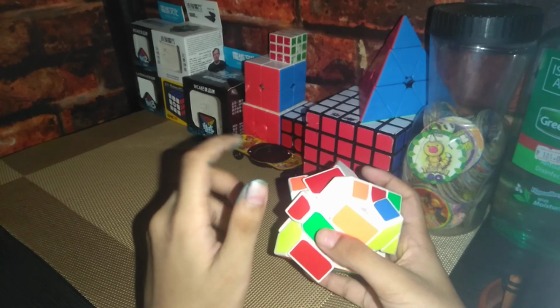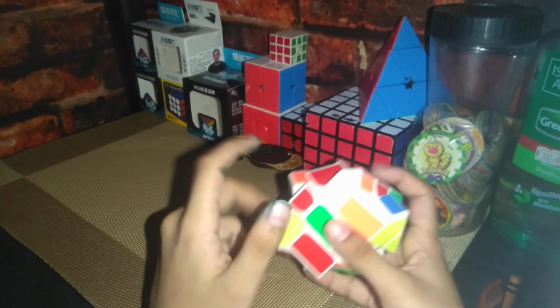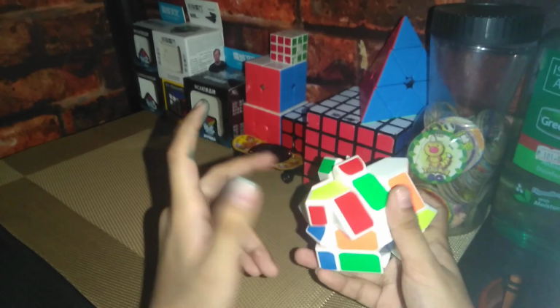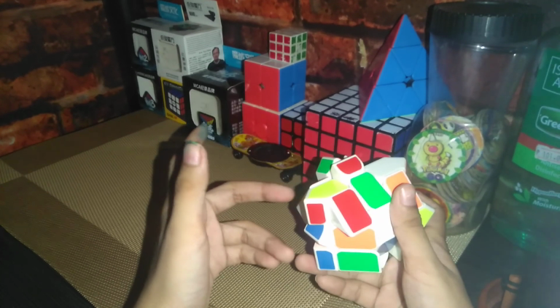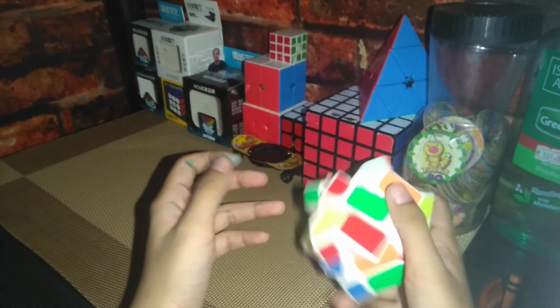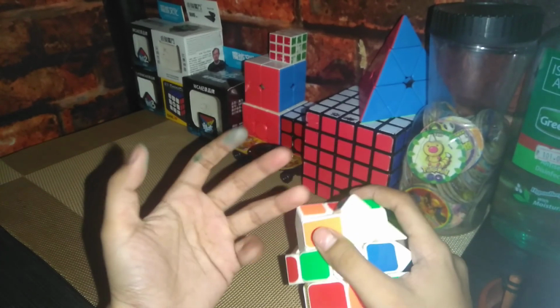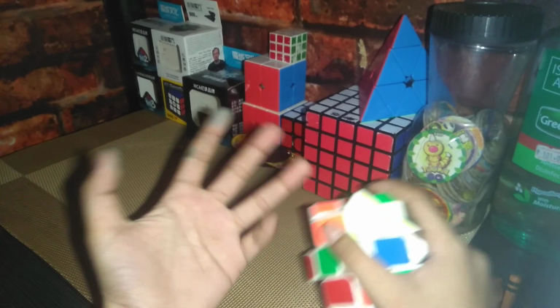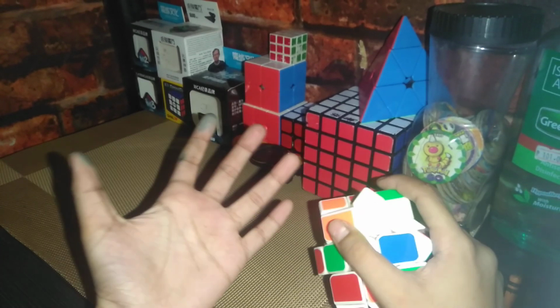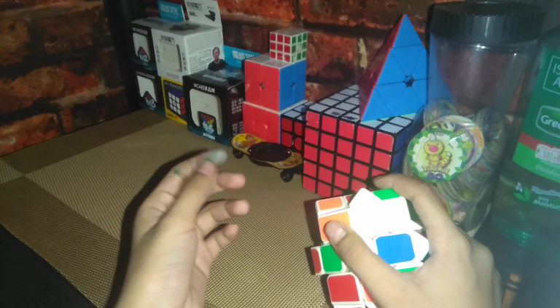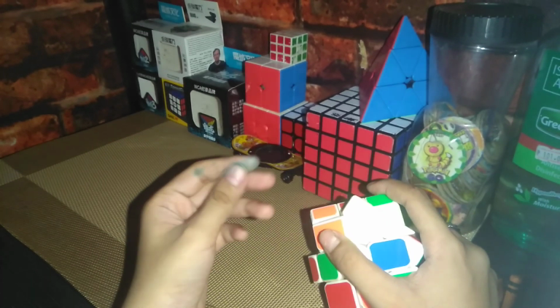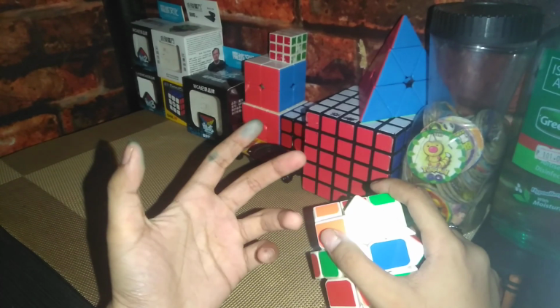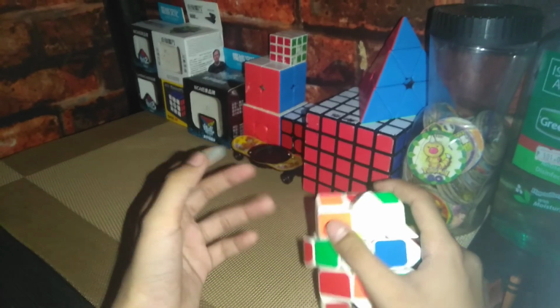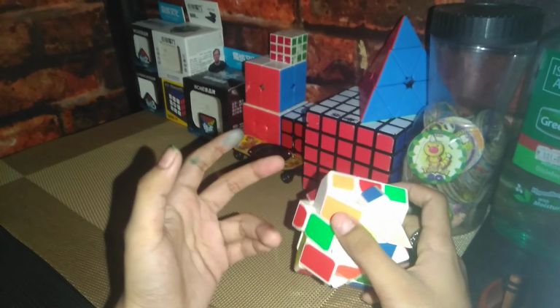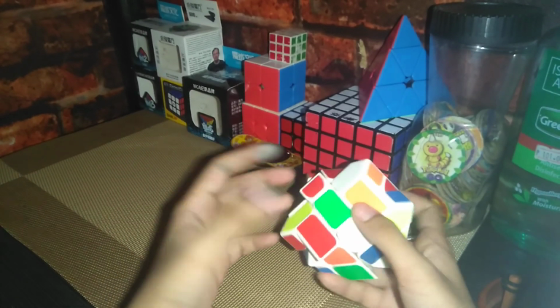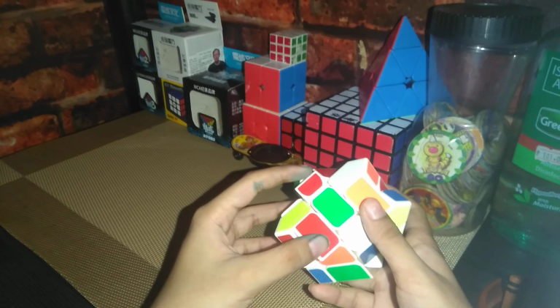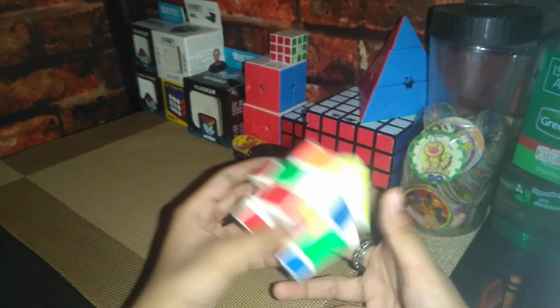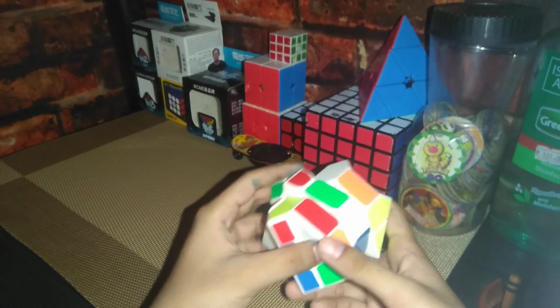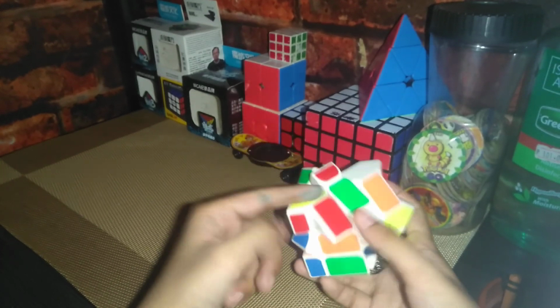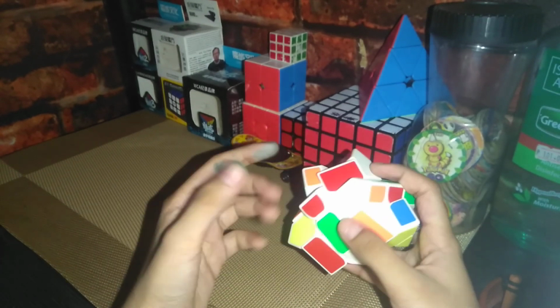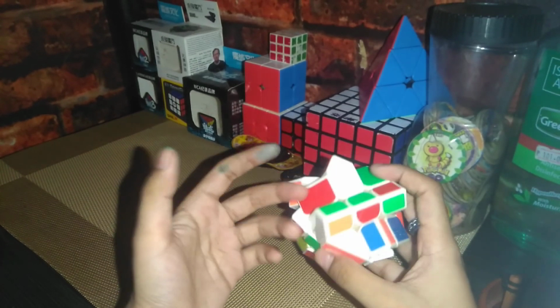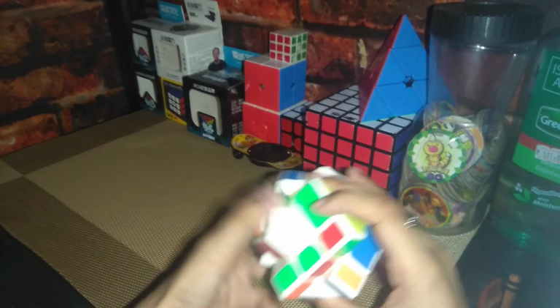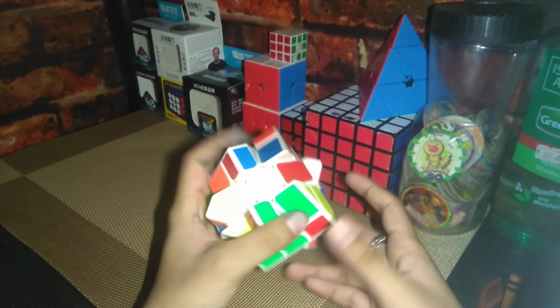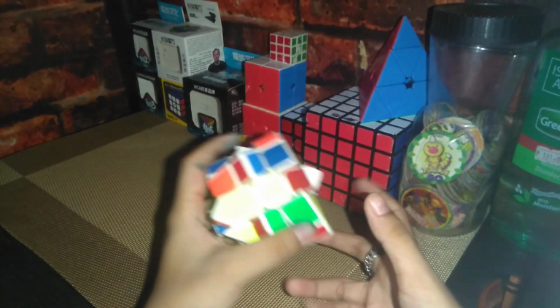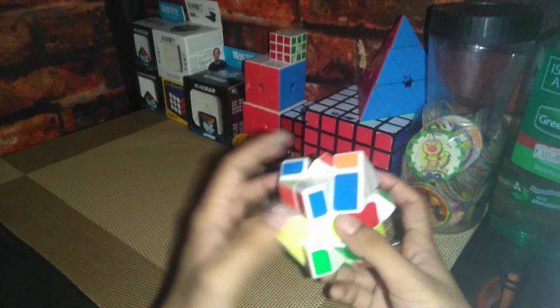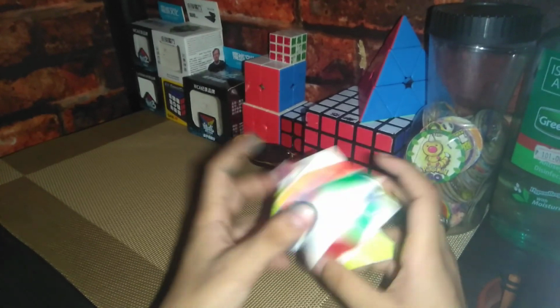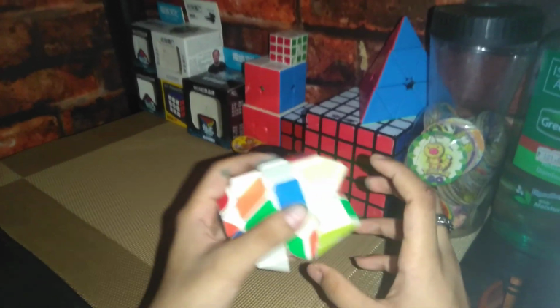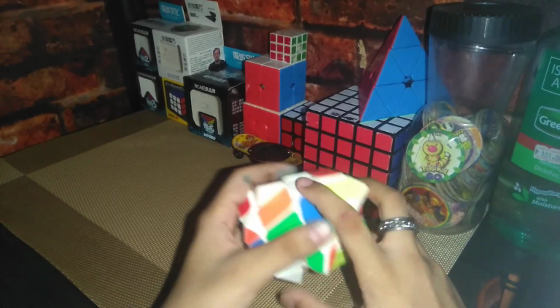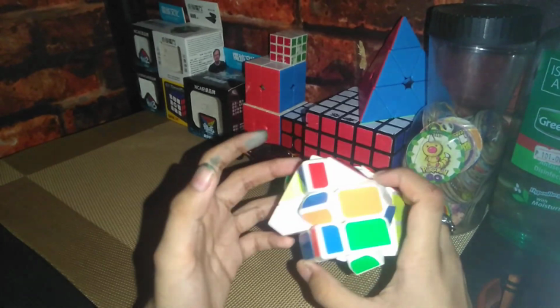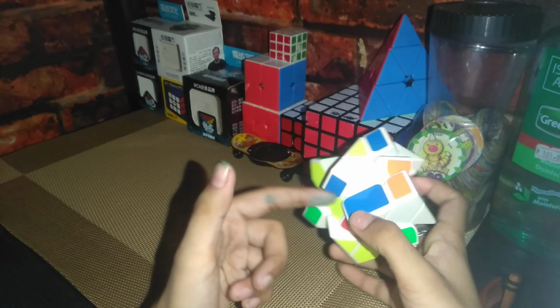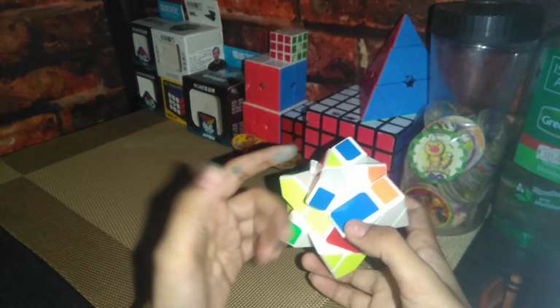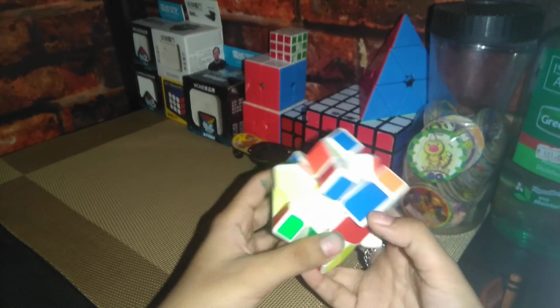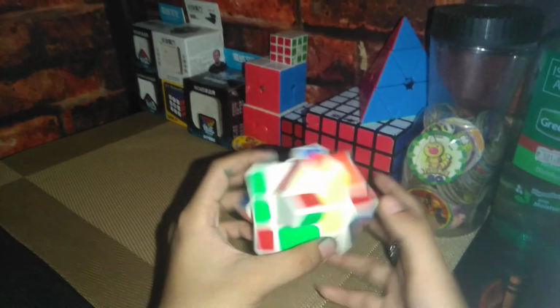Today I'm gonna be — sorry for my hand because I ate a cupcake. So I'm gonna be showing you how I solve my Fisher Cube. Watch till the end.